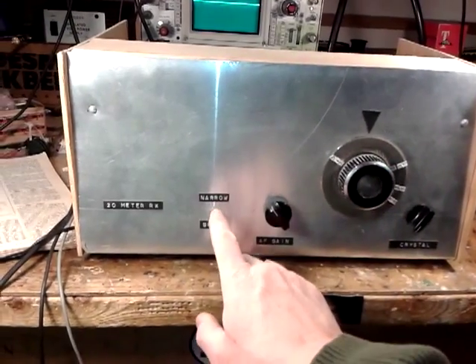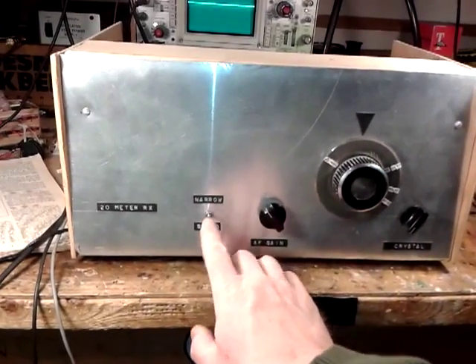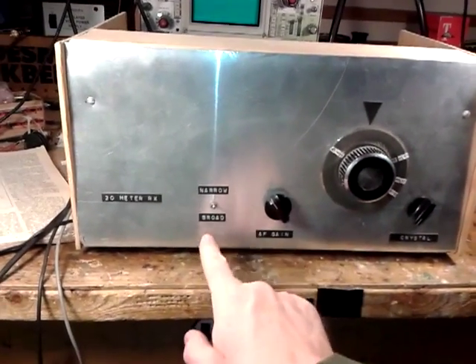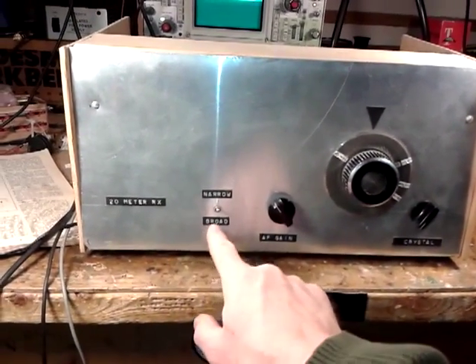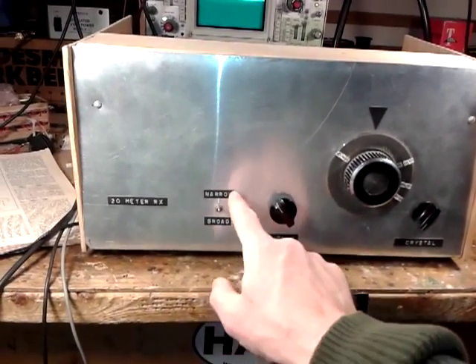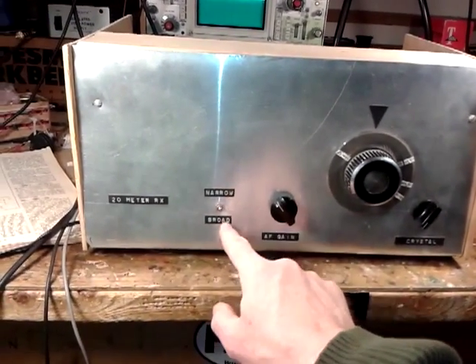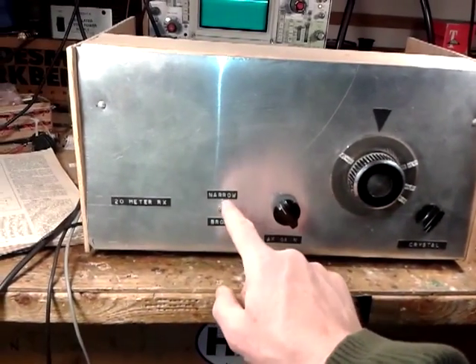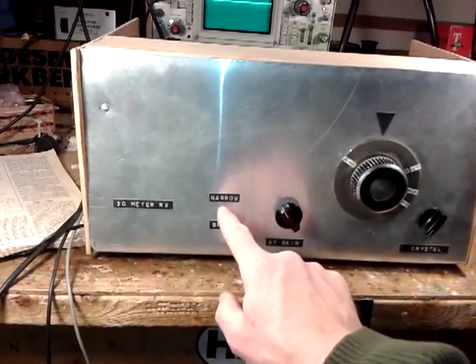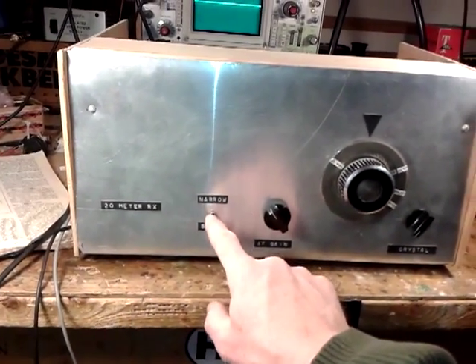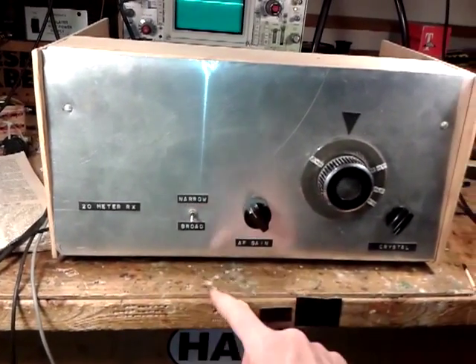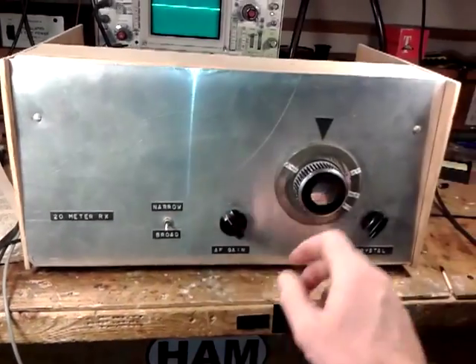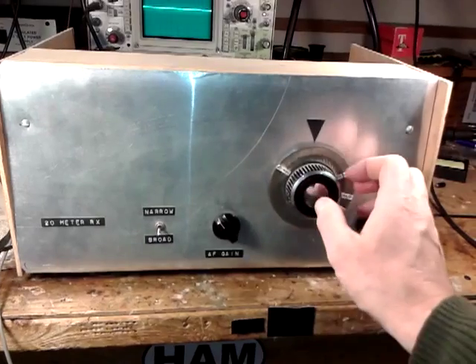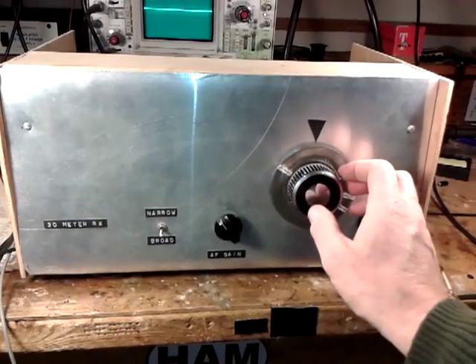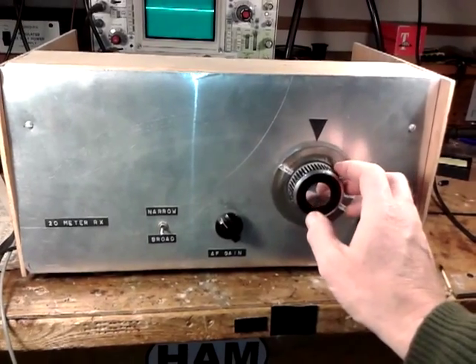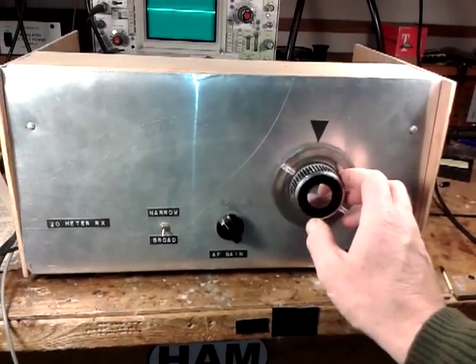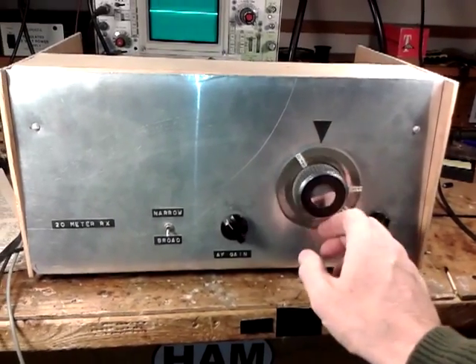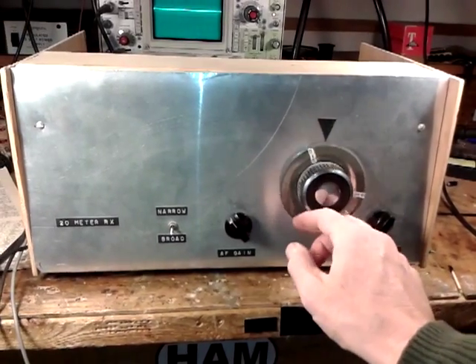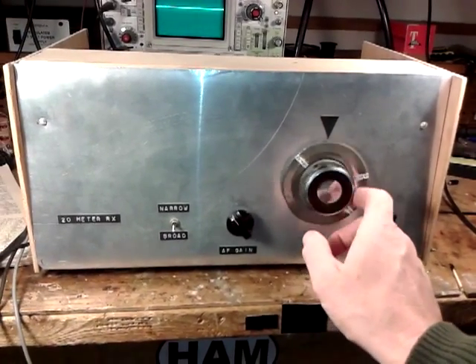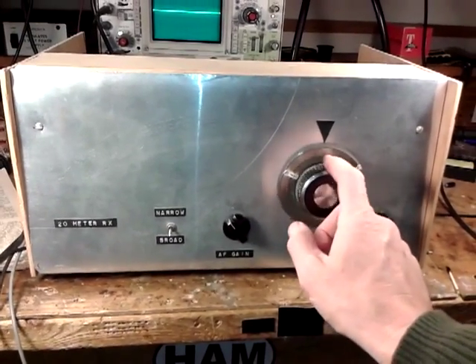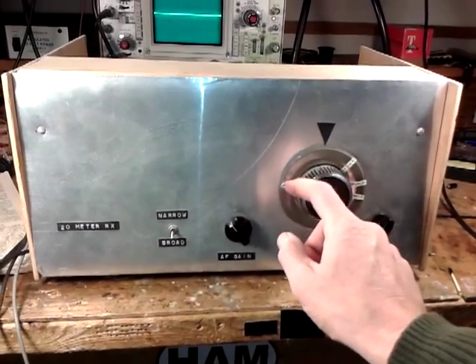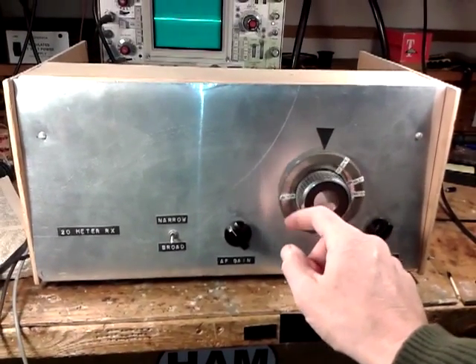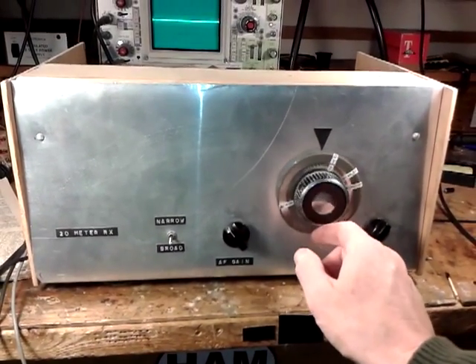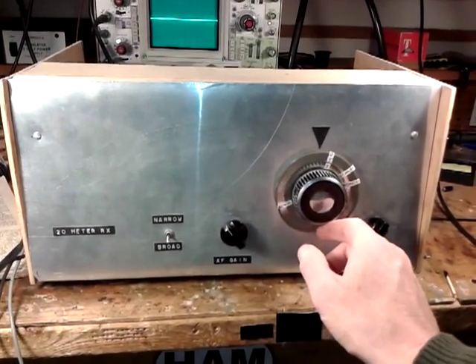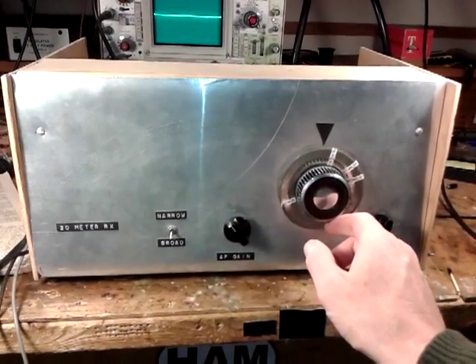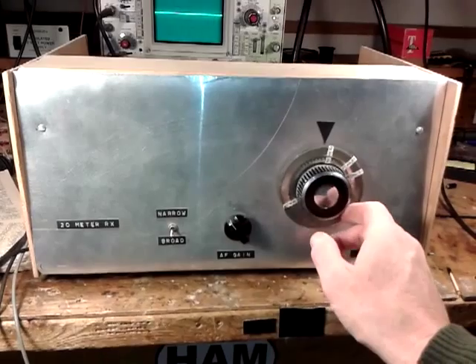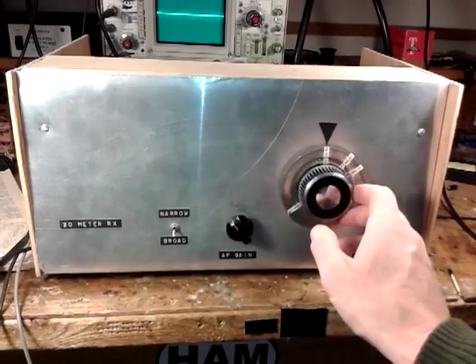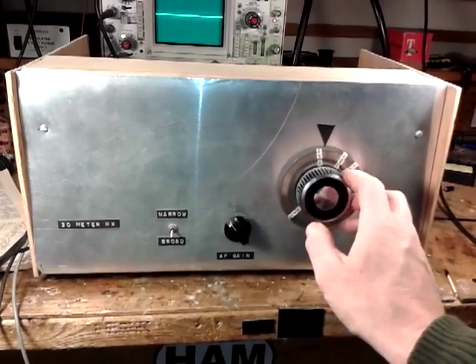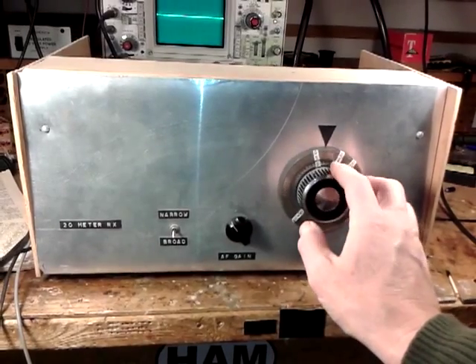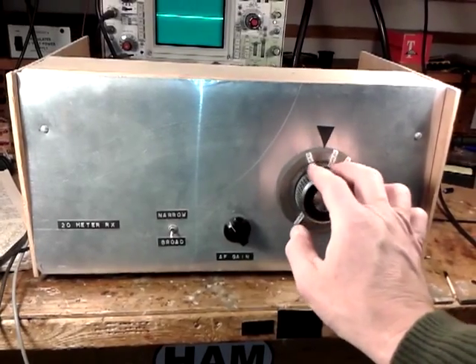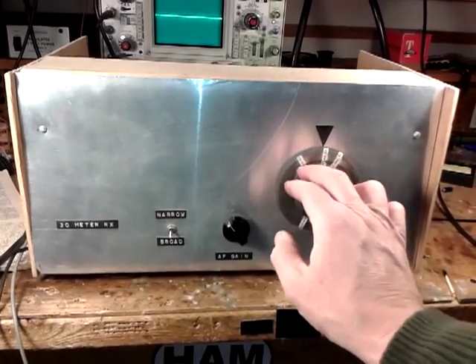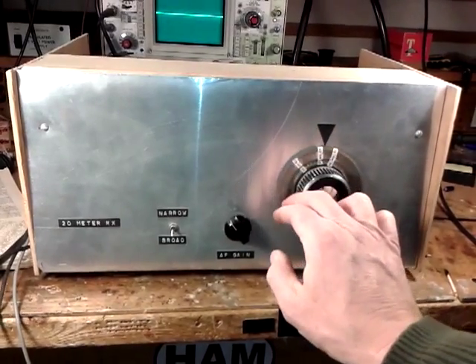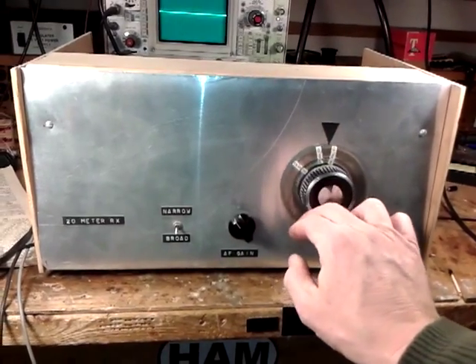Watch when I turn the filter out — narrow, broad. When the band gets busy, the filter really becomes necessary, but you can see right now we're doing all right.